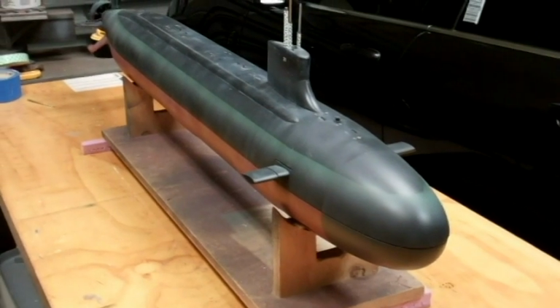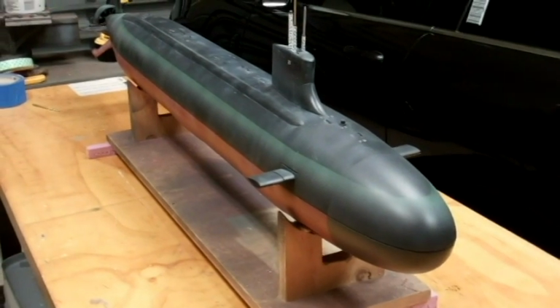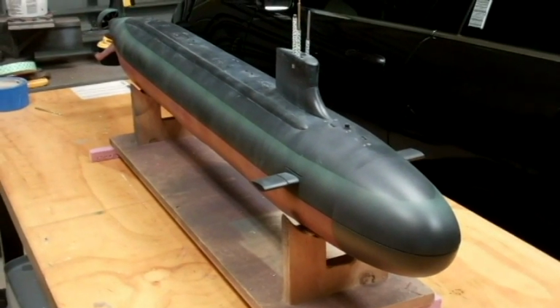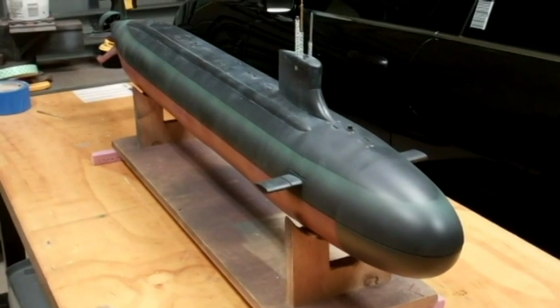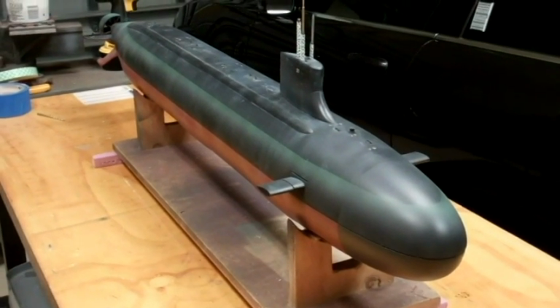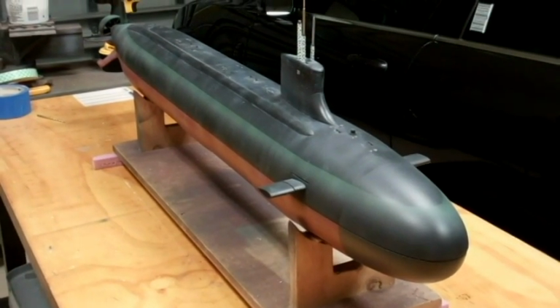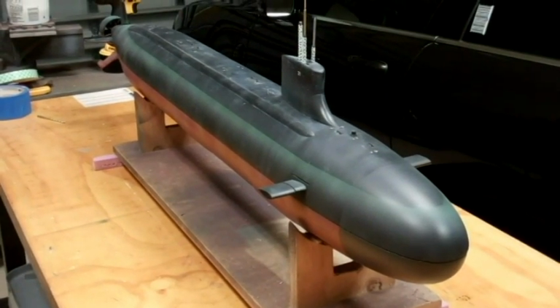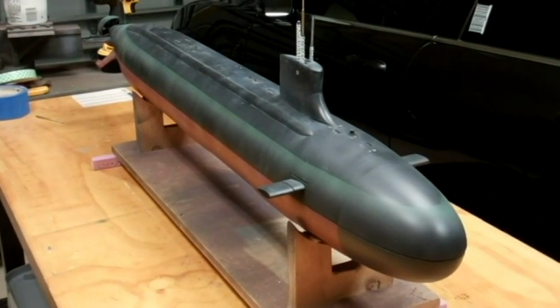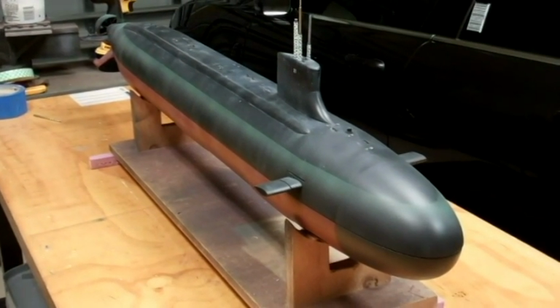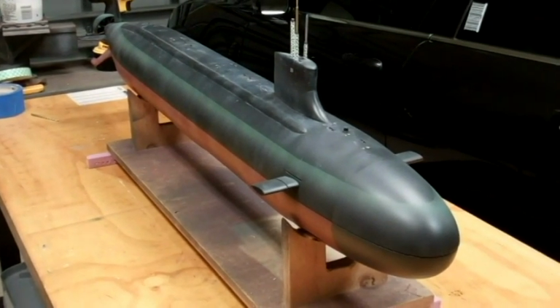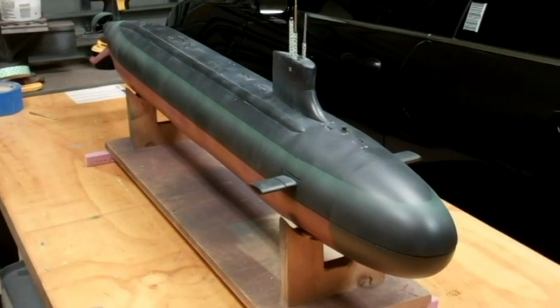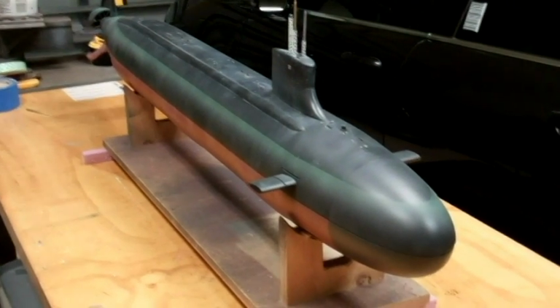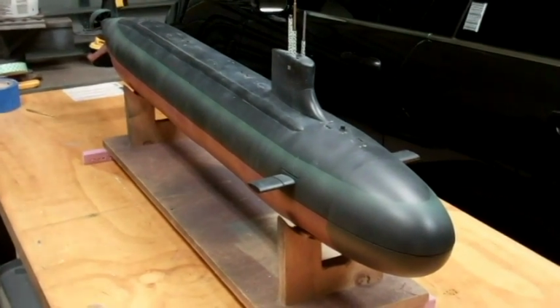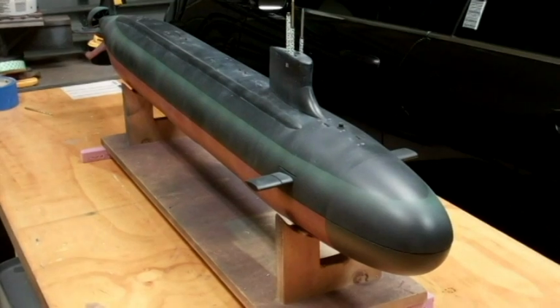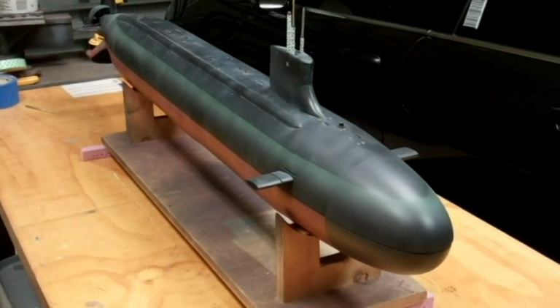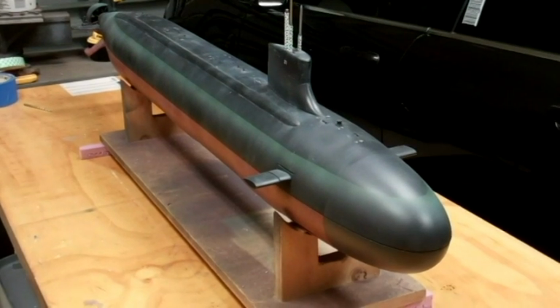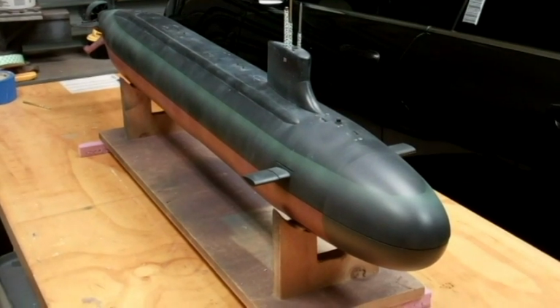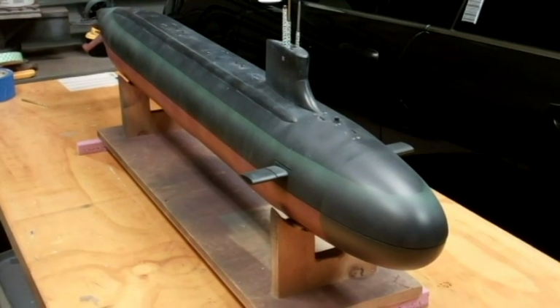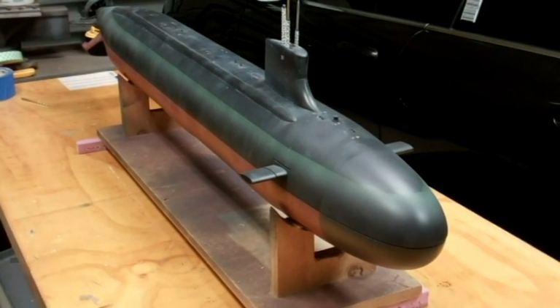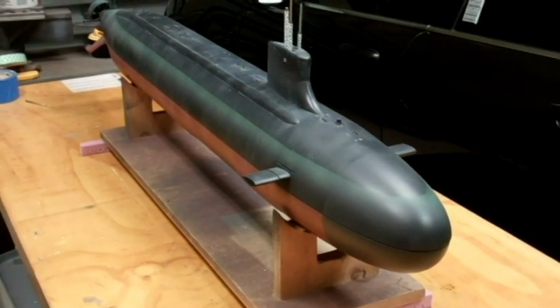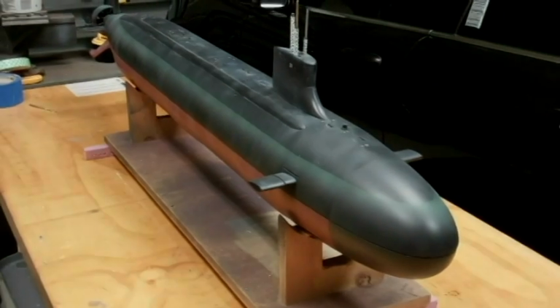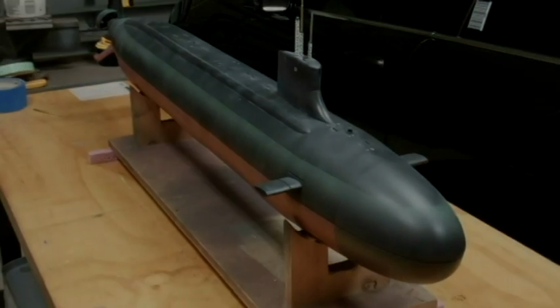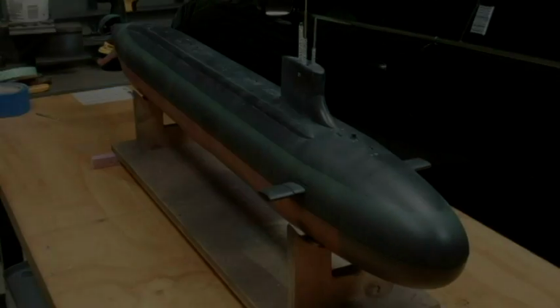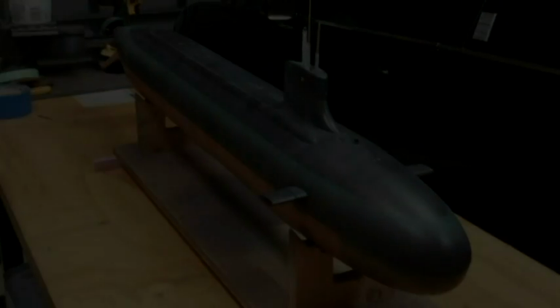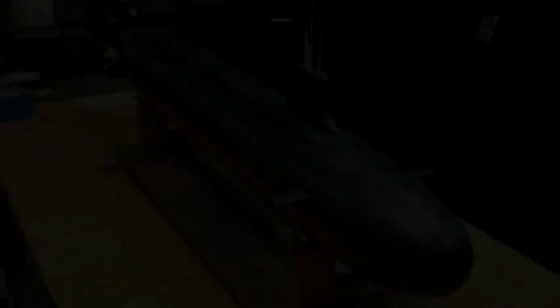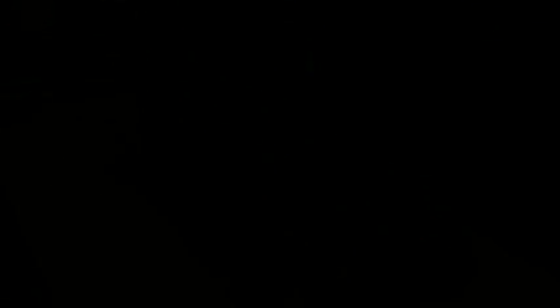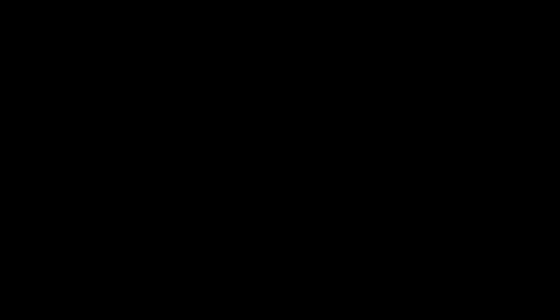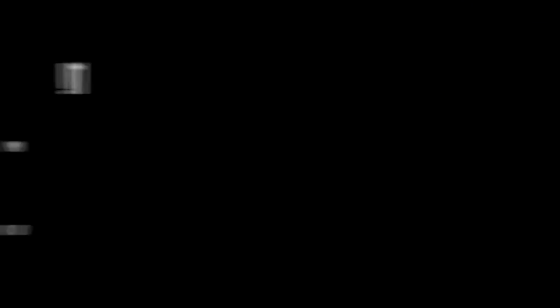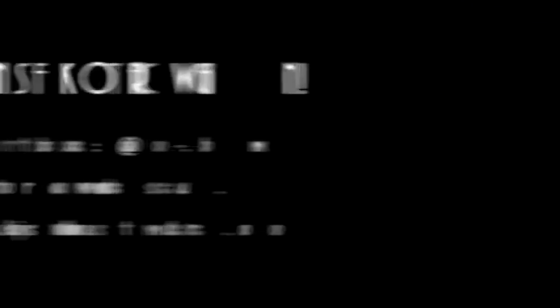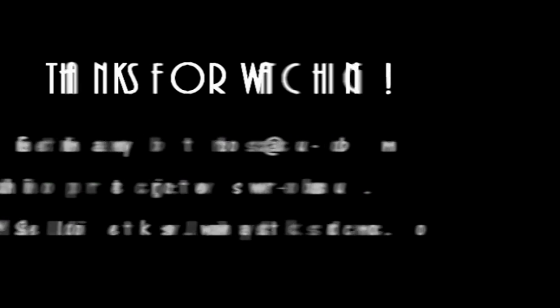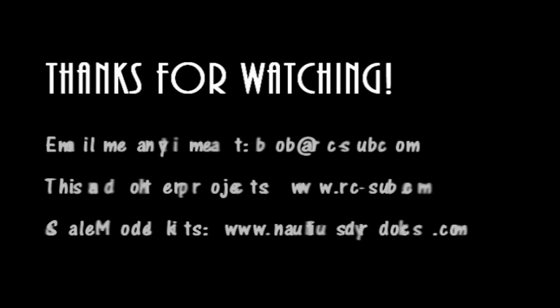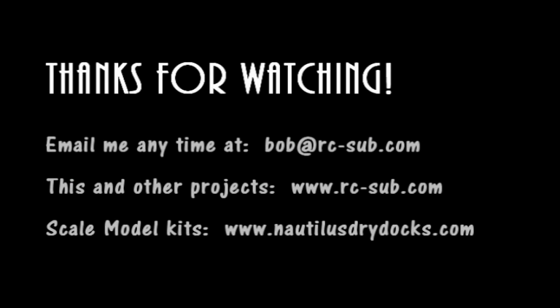Thanks for watching. Hopefully the next update will show a nicely trimmed model with some working torpedoes. Talk to you later.